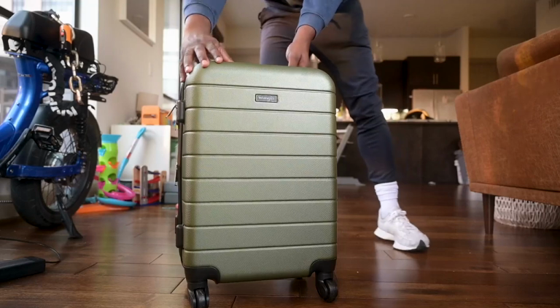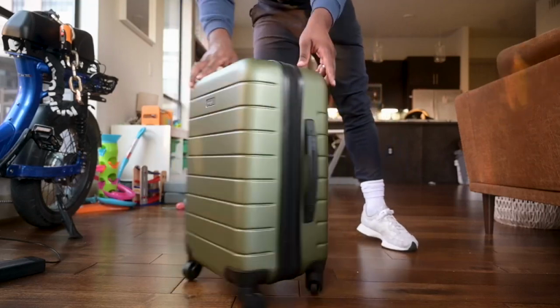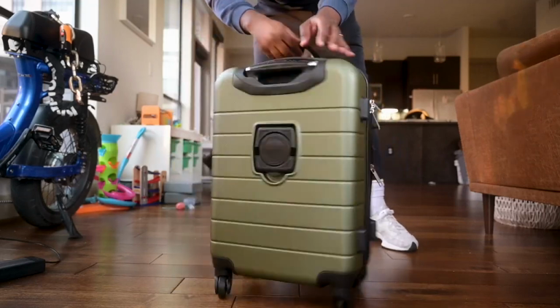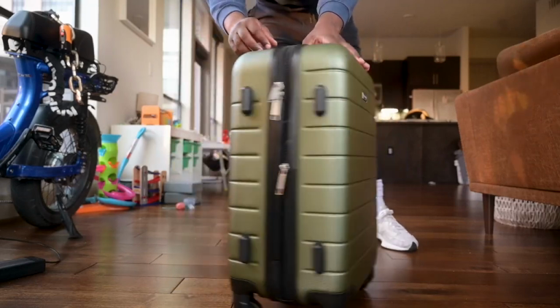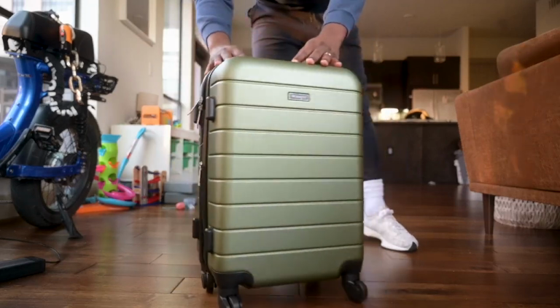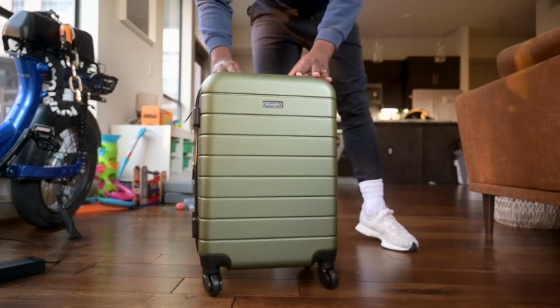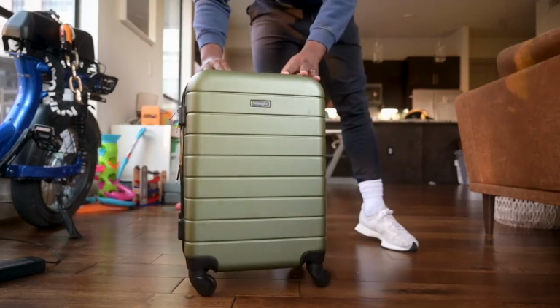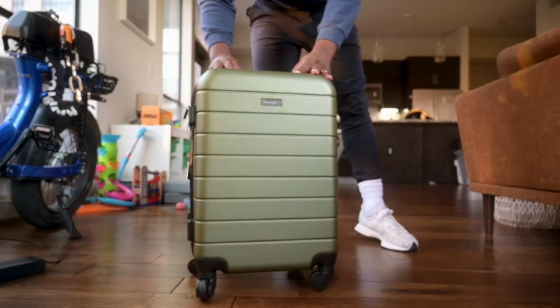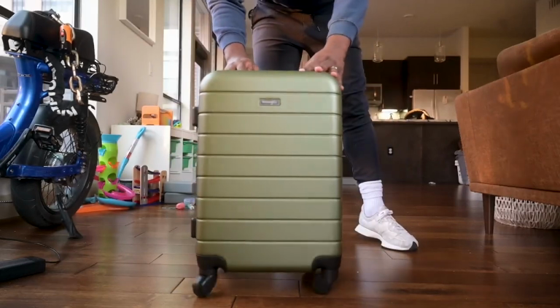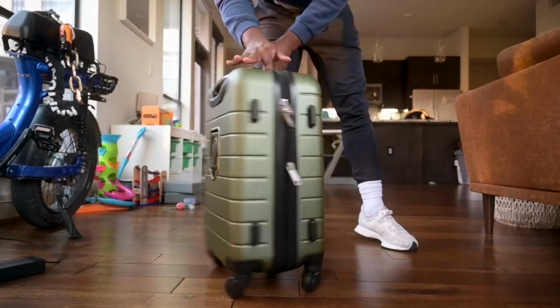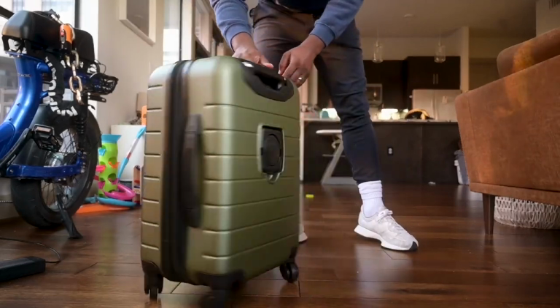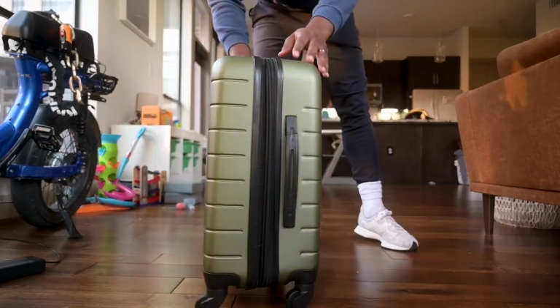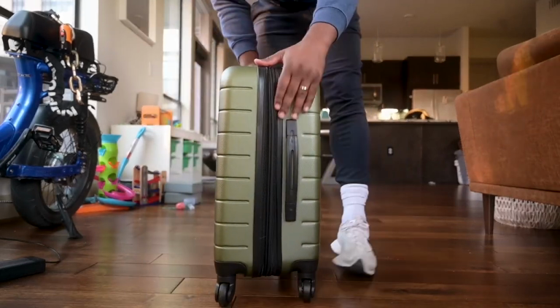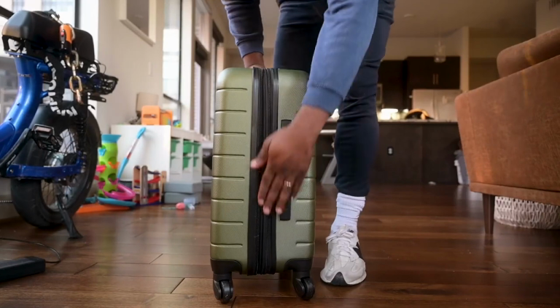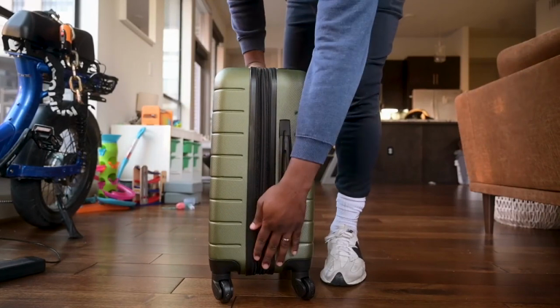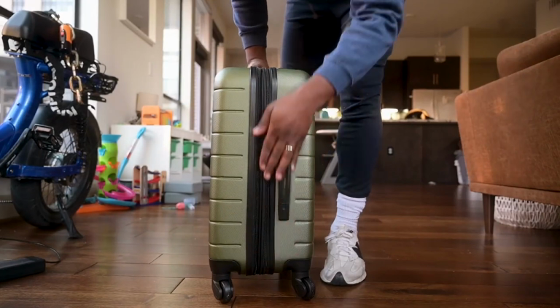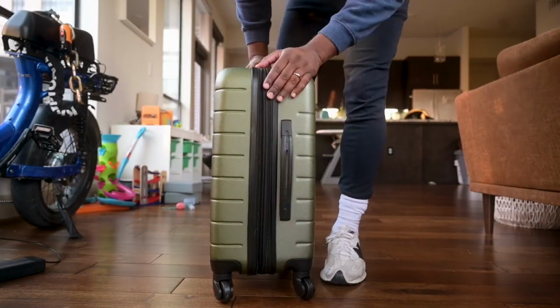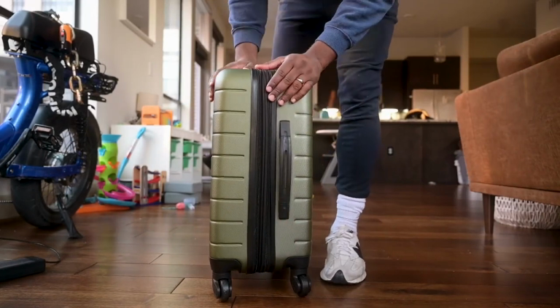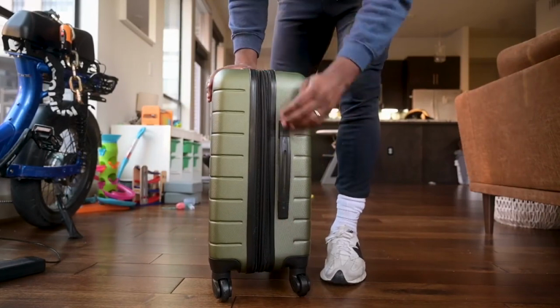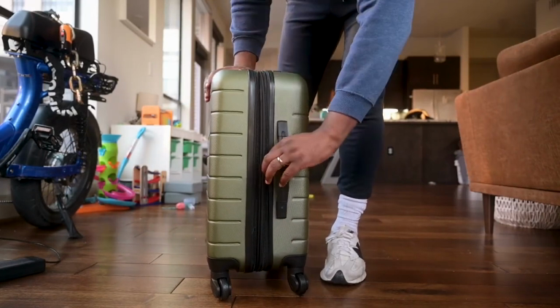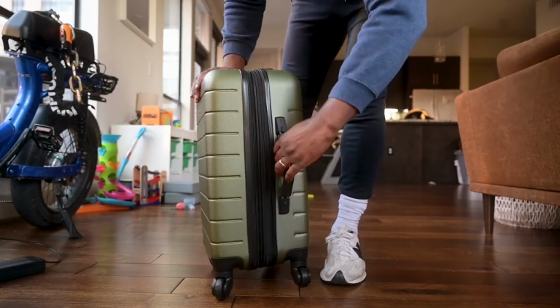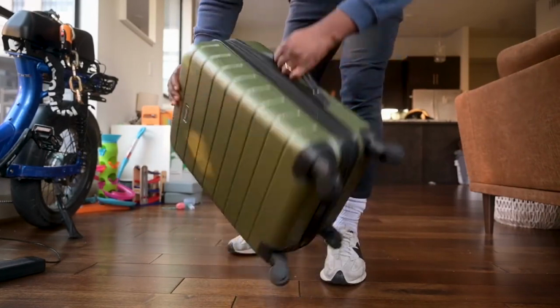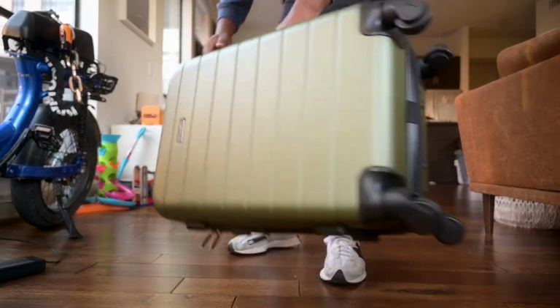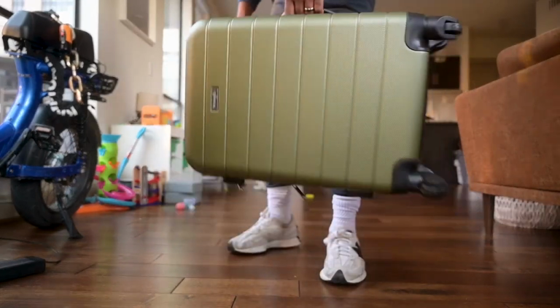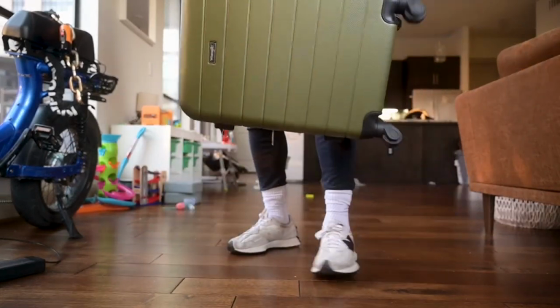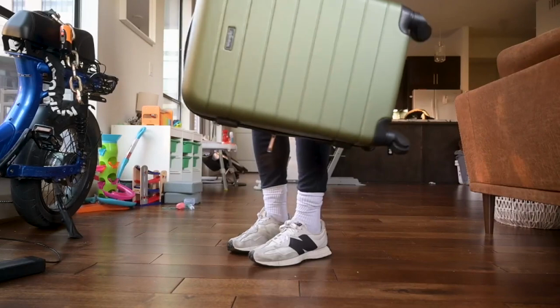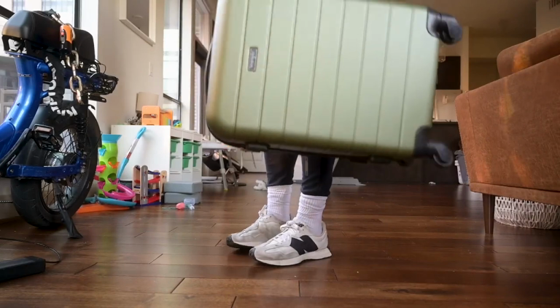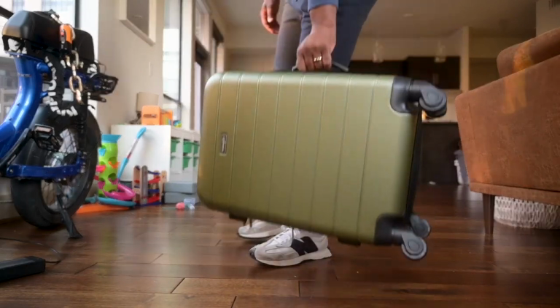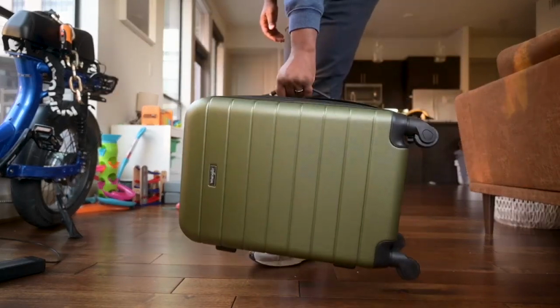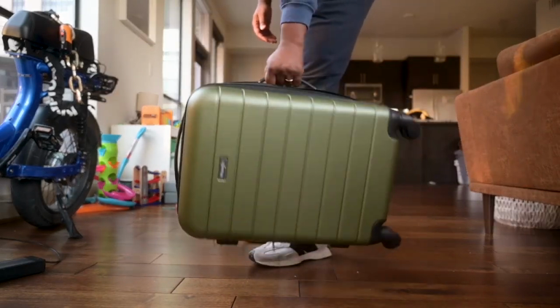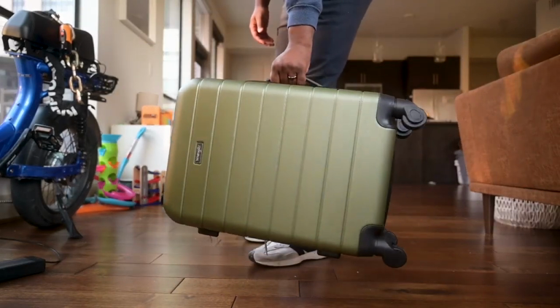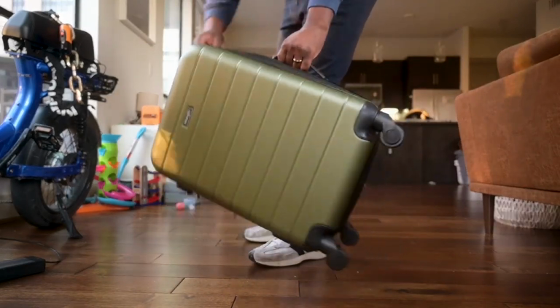This is the Wrangler Smart Luggage set with the cup holder and USB port. It's an olive green — I would more so call this like a military green. These are my thoughts on it after using it for a week.